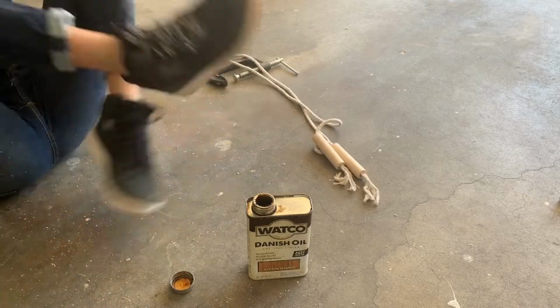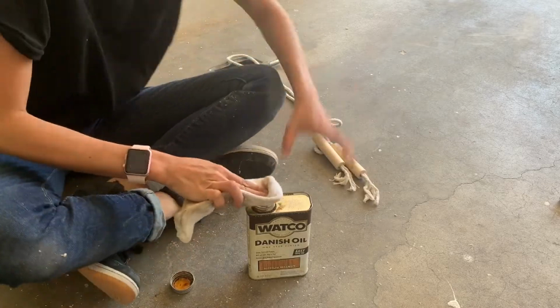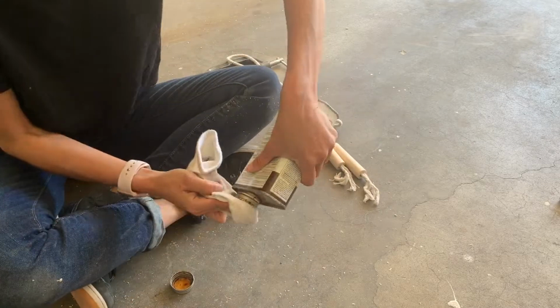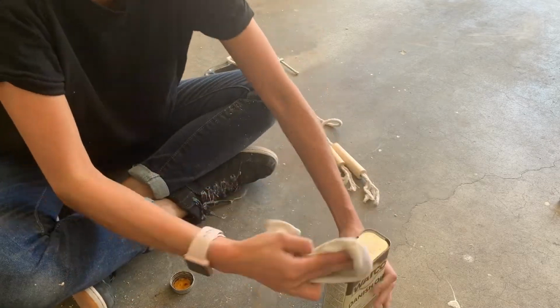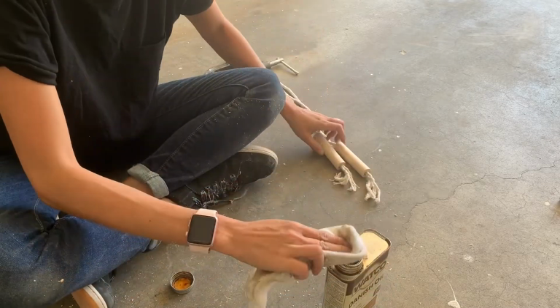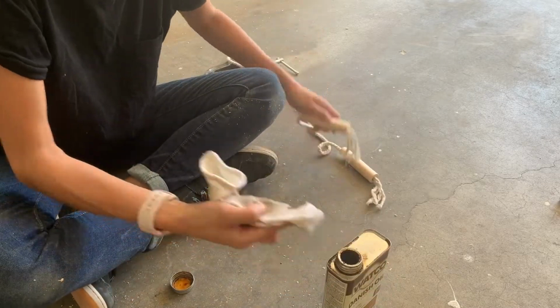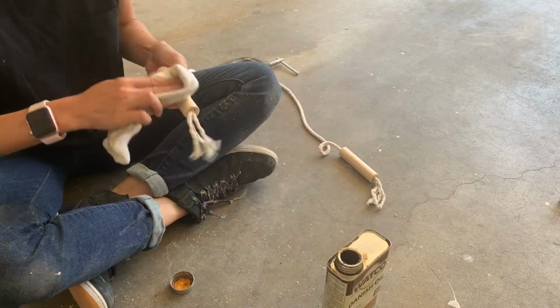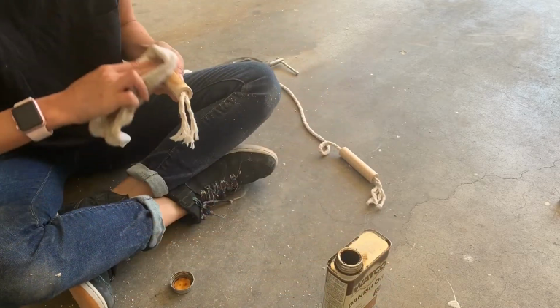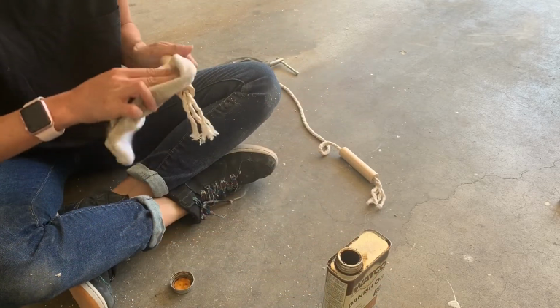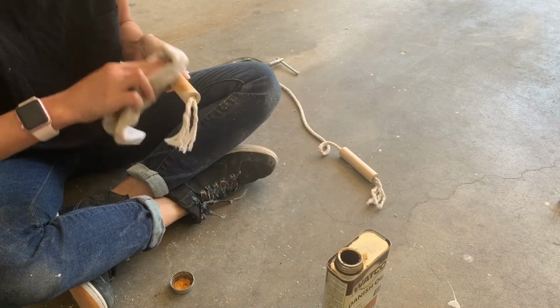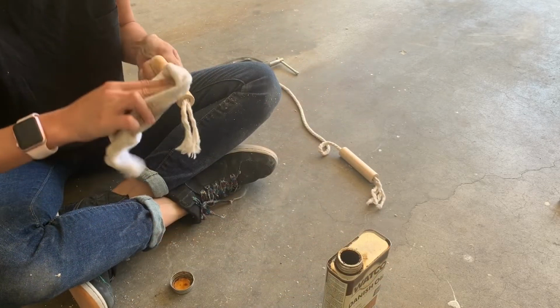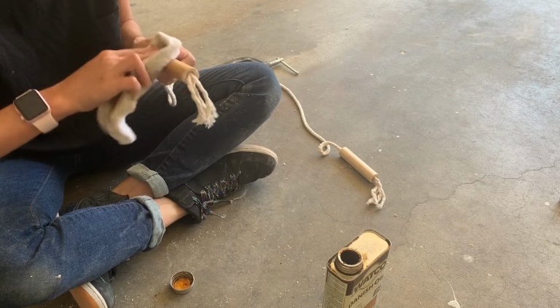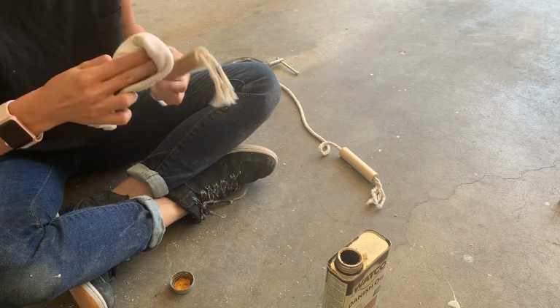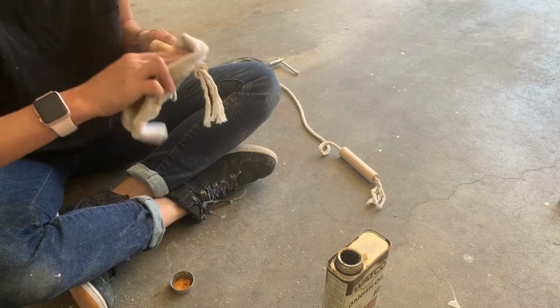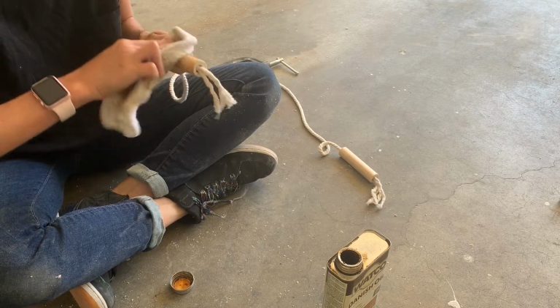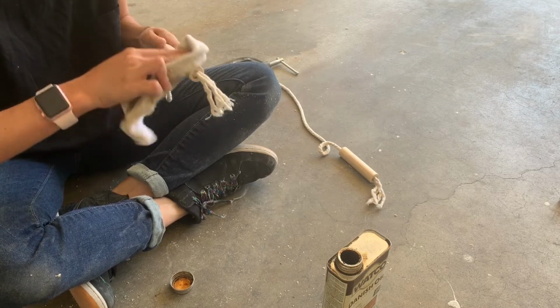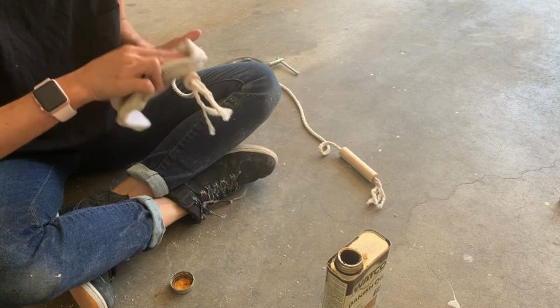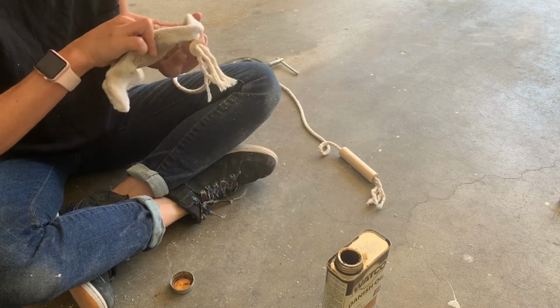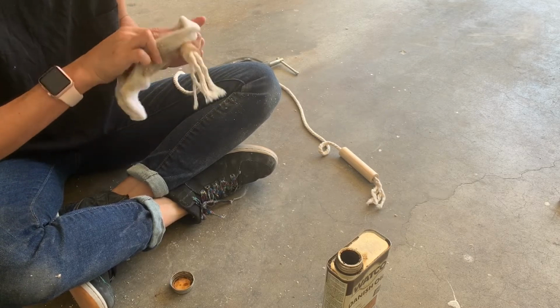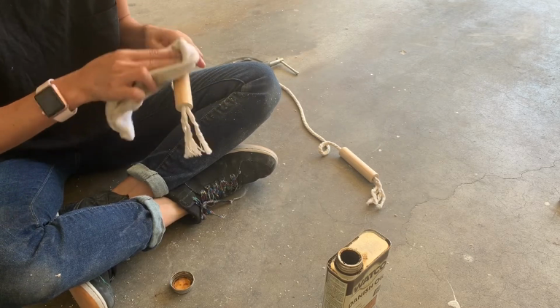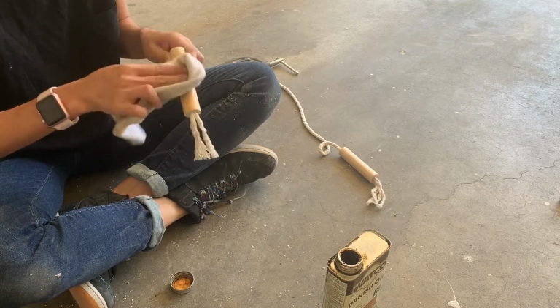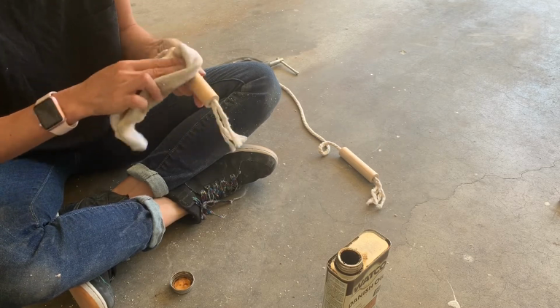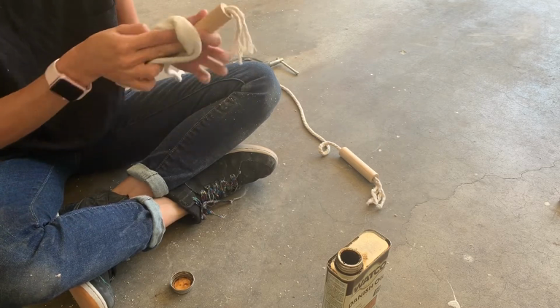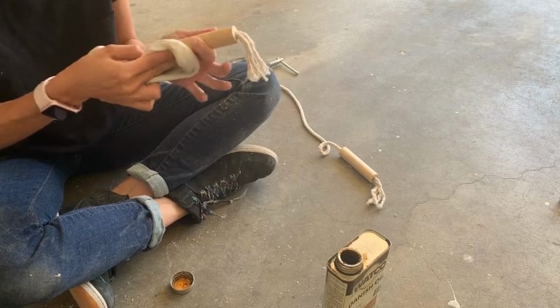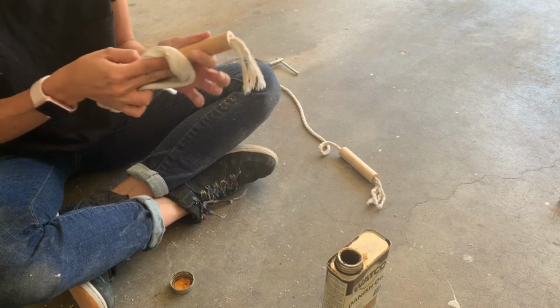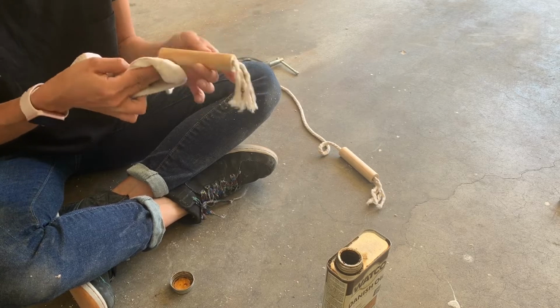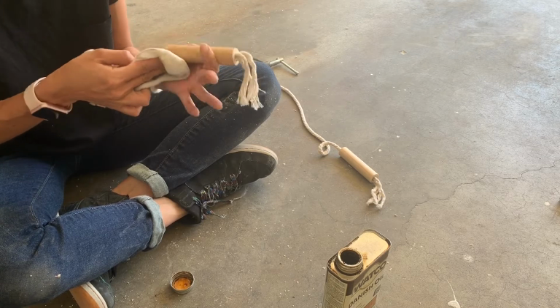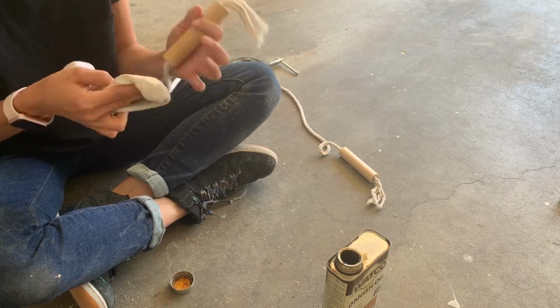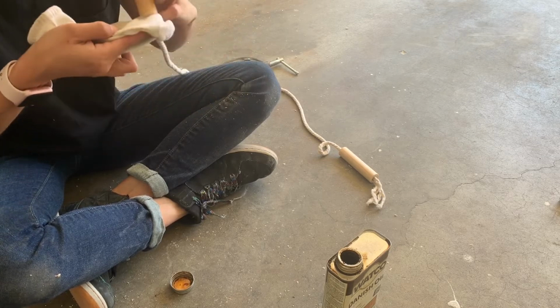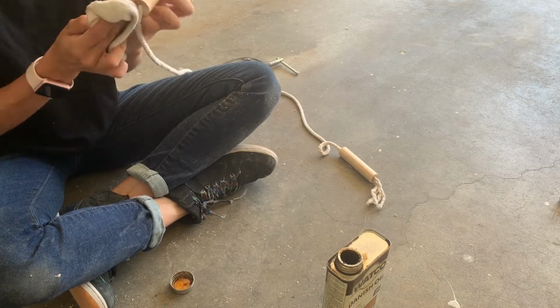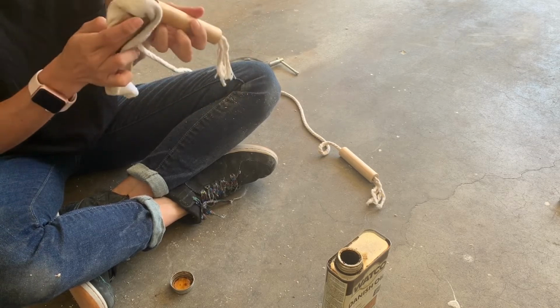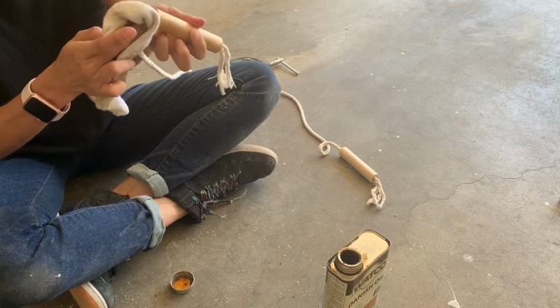After I fed through the rope, I decided to finish the handles with some finishing oil. I used some Danish oil that I had on hand. In retrospect, I should have done this prior to feeding the rope in, but since I was going to wrap the rope with some yarn, I figured why not.